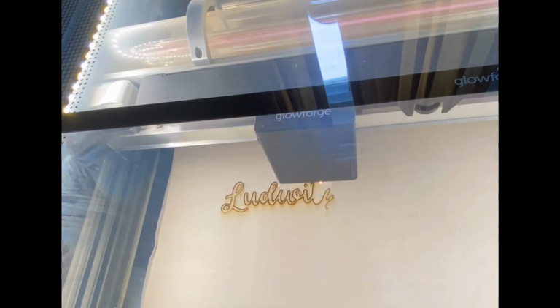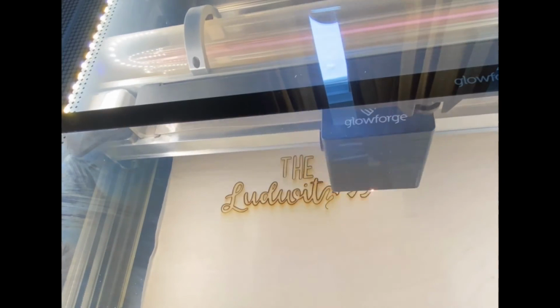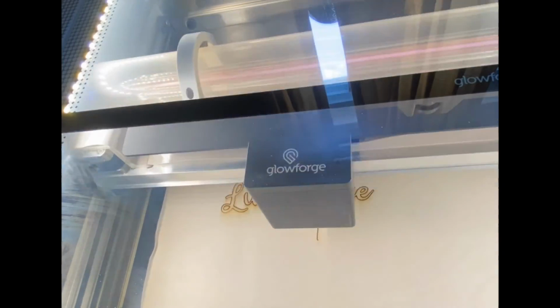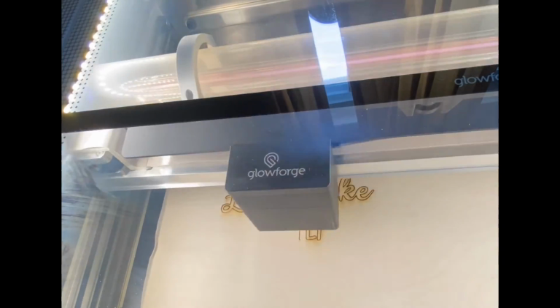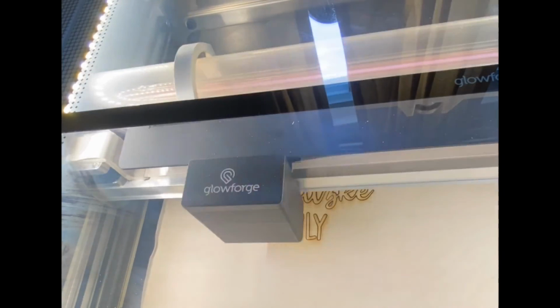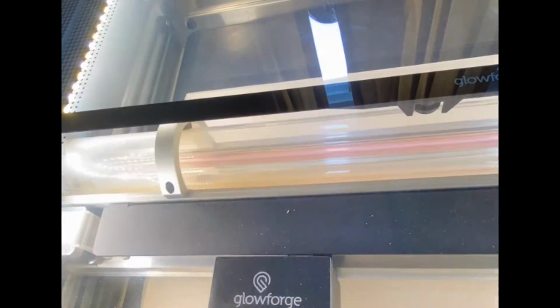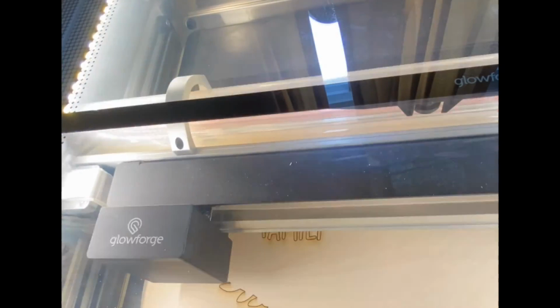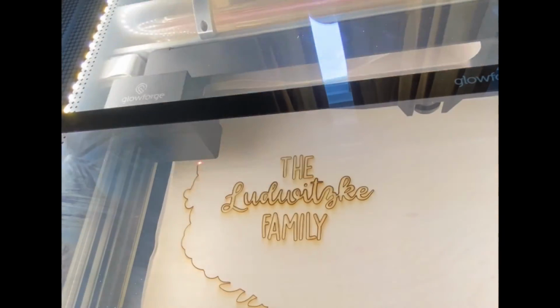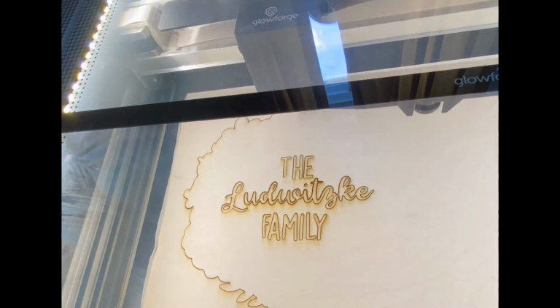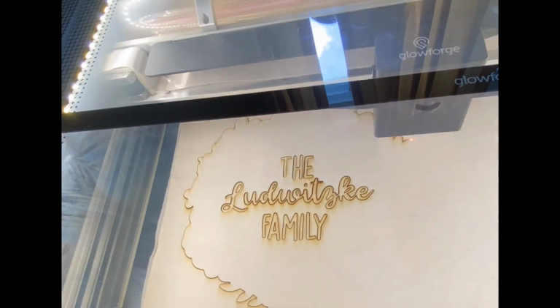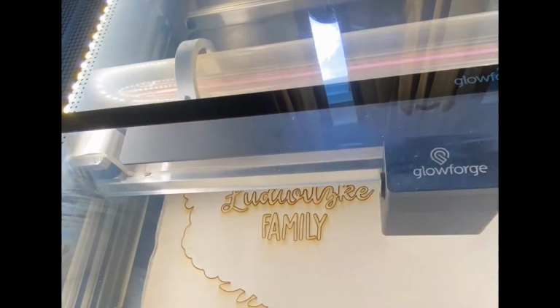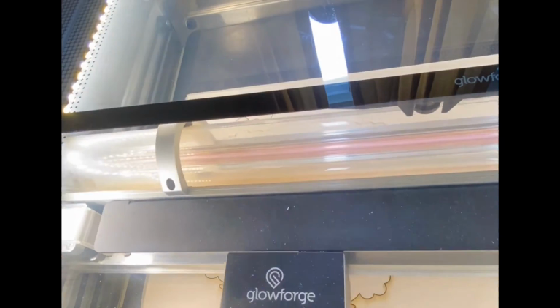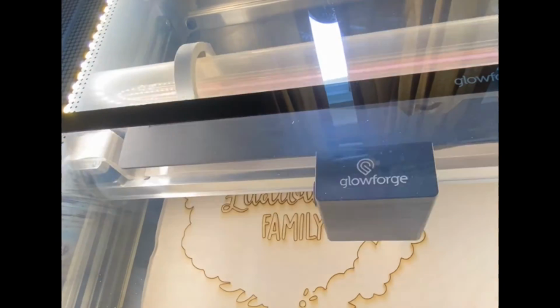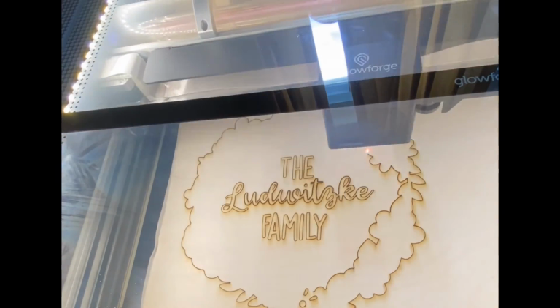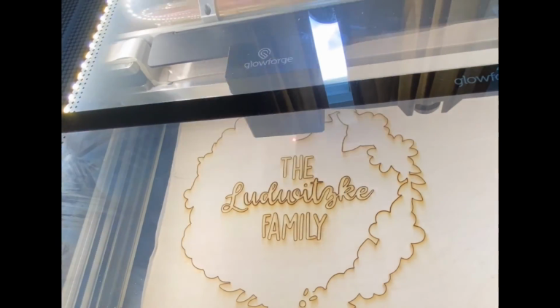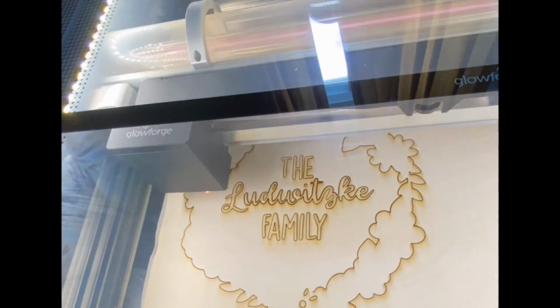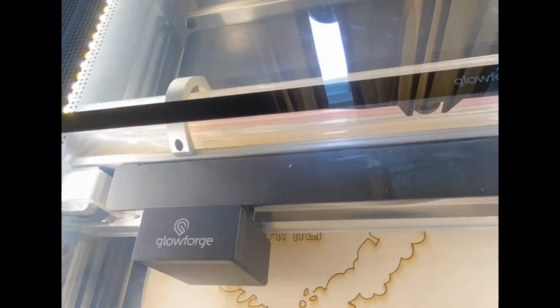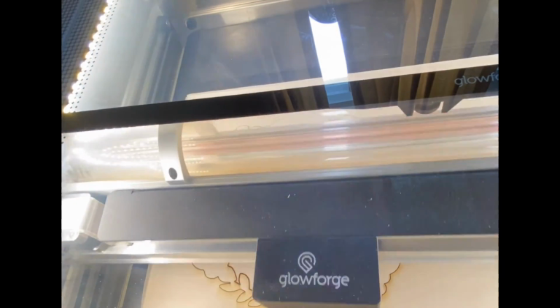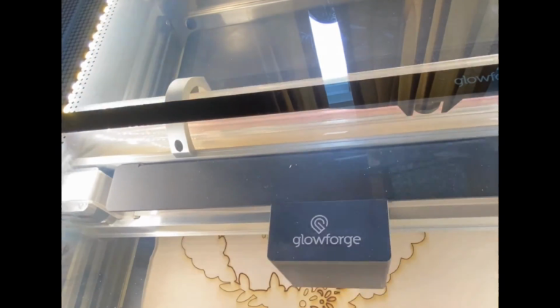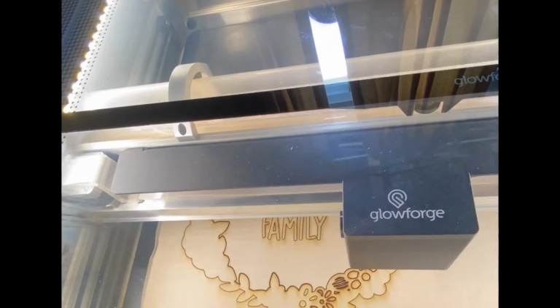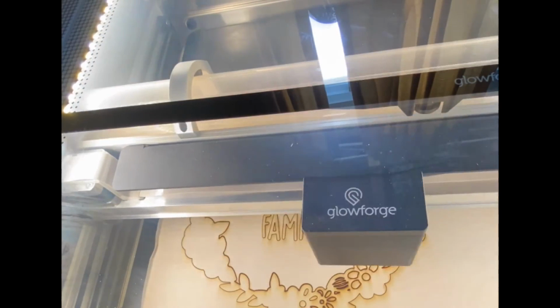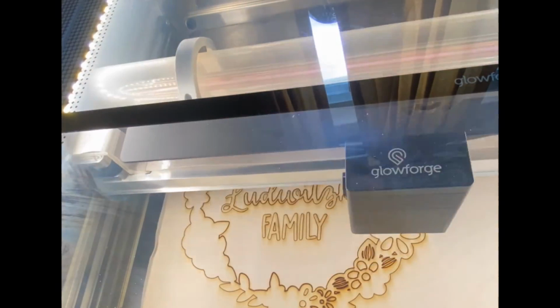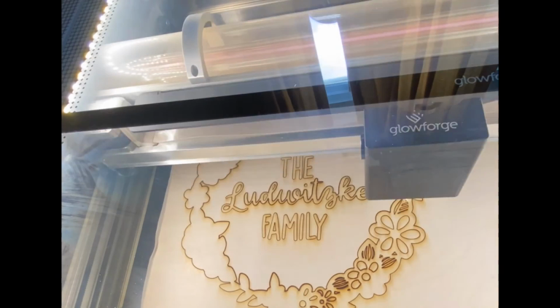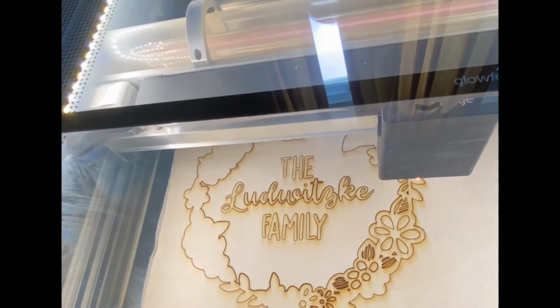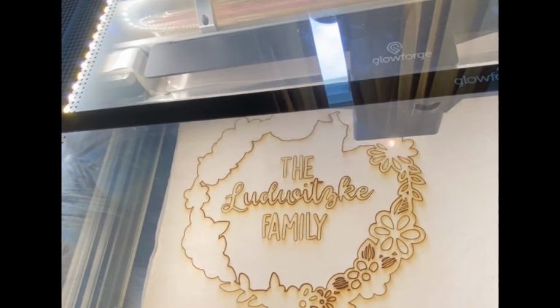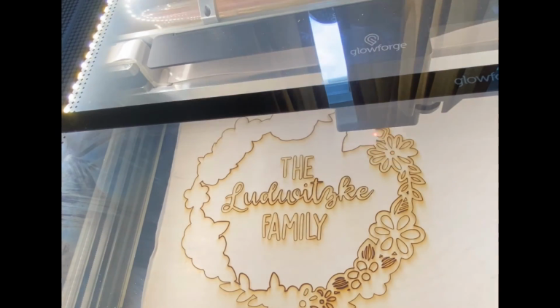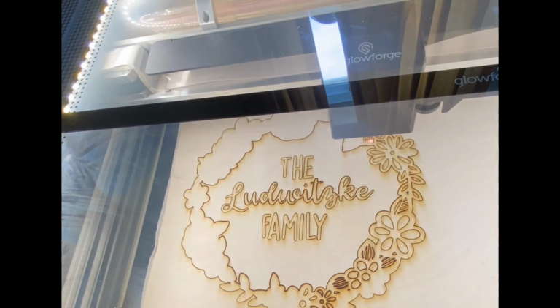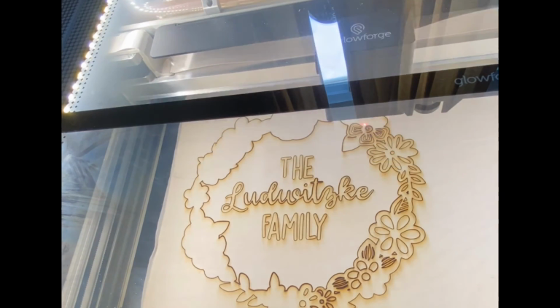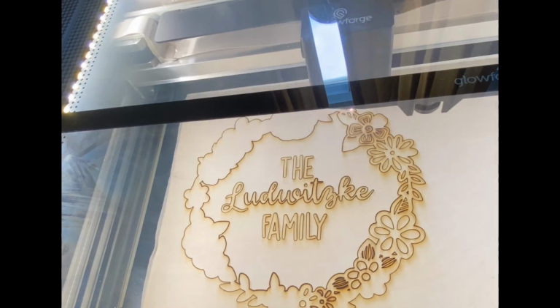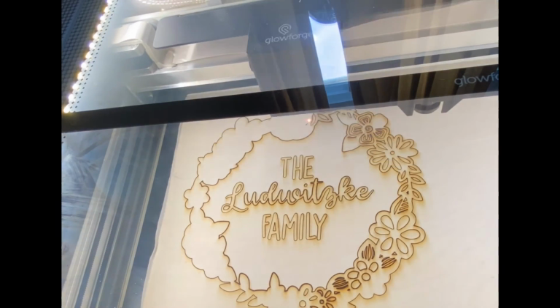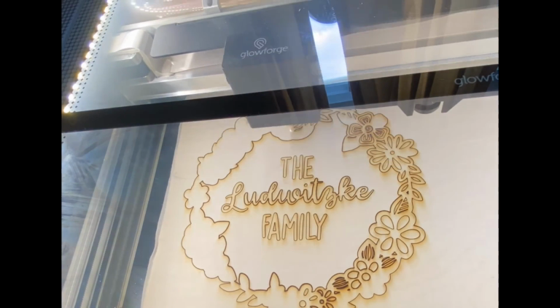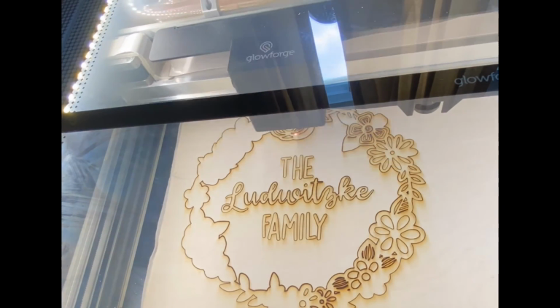Here is the time-lapse of cutting this out. It's definitely sped up a little bit, but it probably took about 20 minutes for this size. I think it turned out really pretty, and it's so much more intricate than anything I could cut by hand — that's what's really cool about this machine.